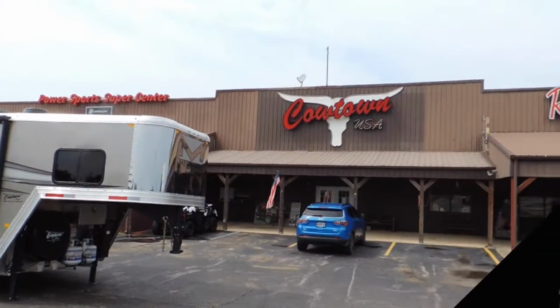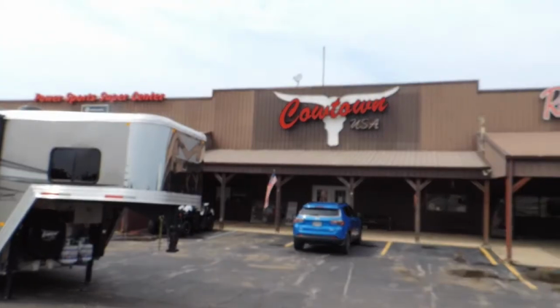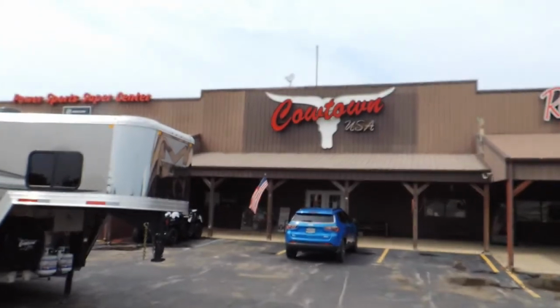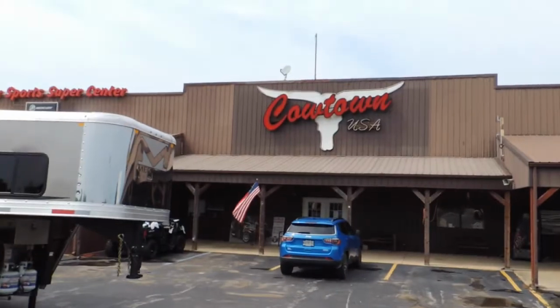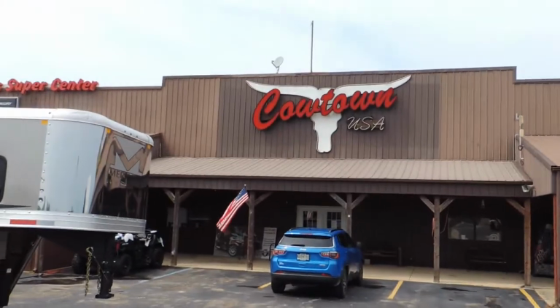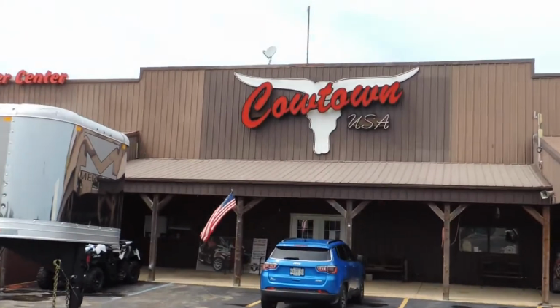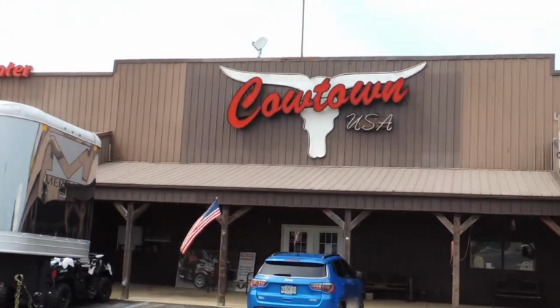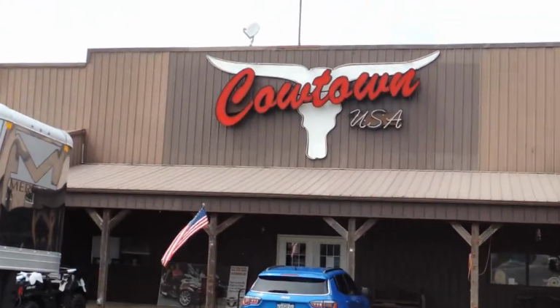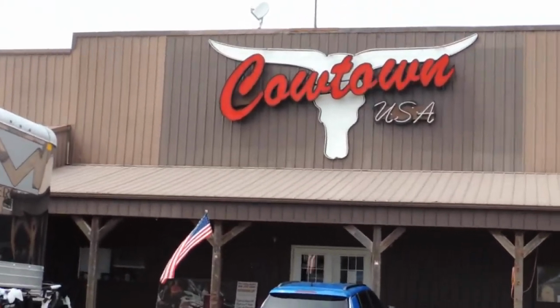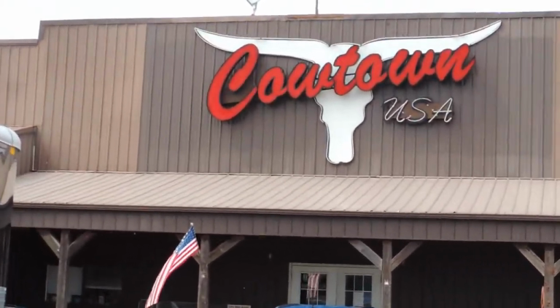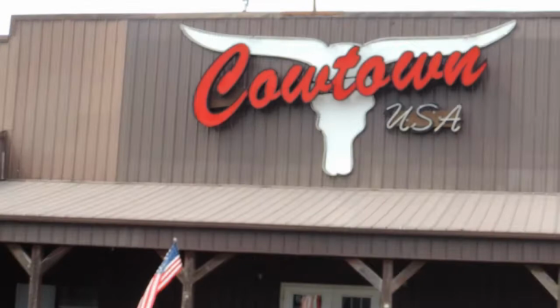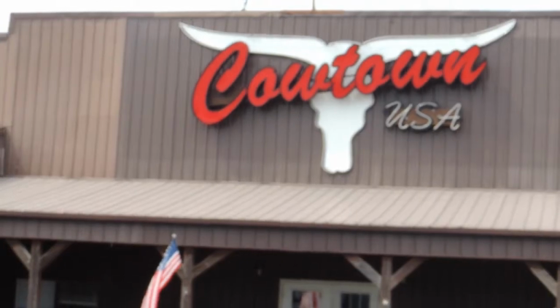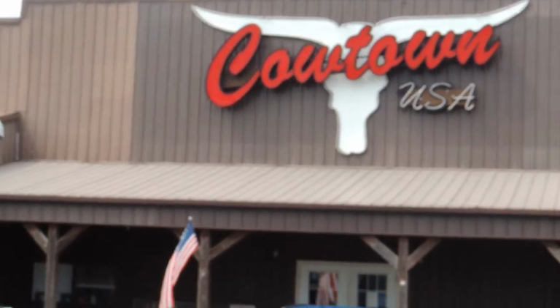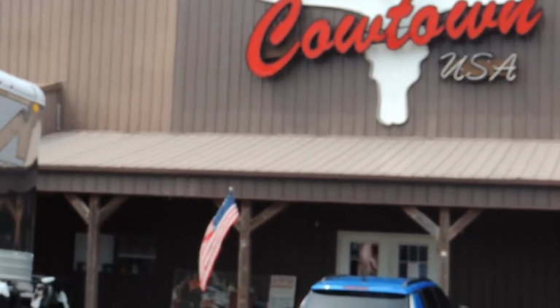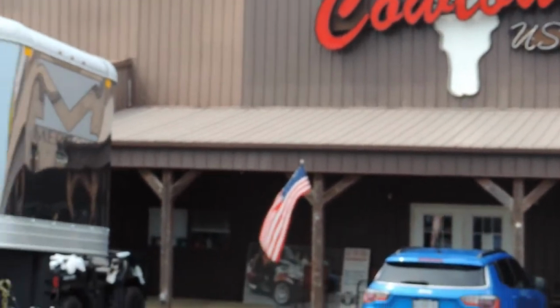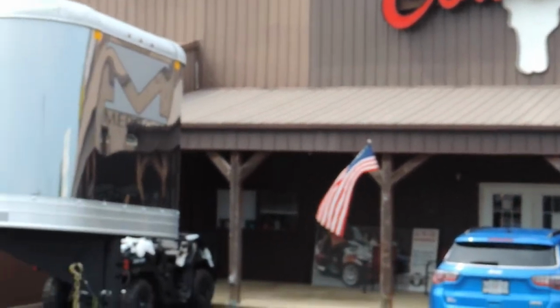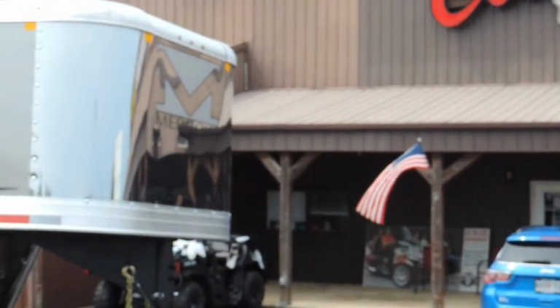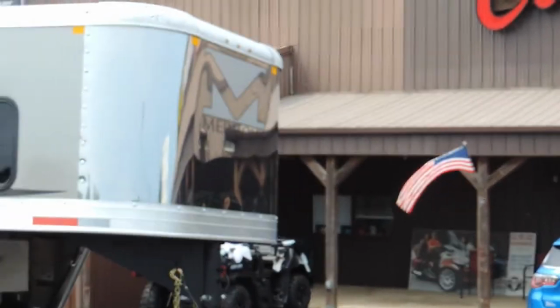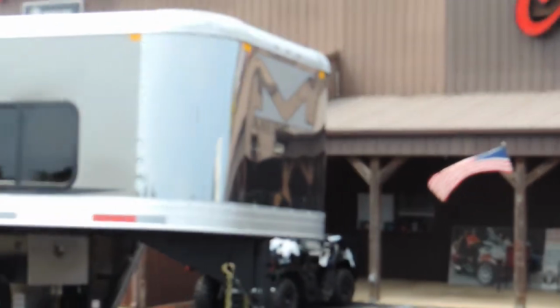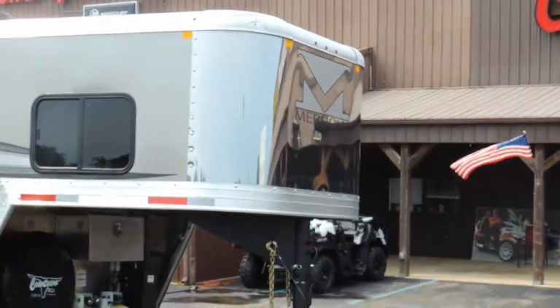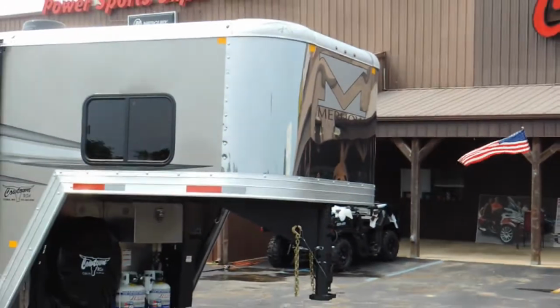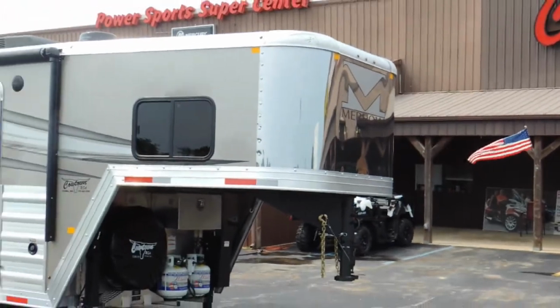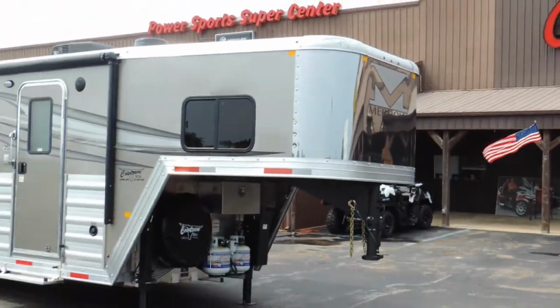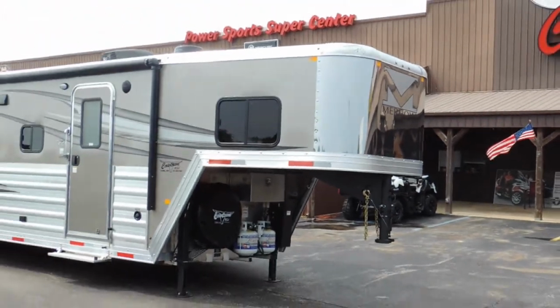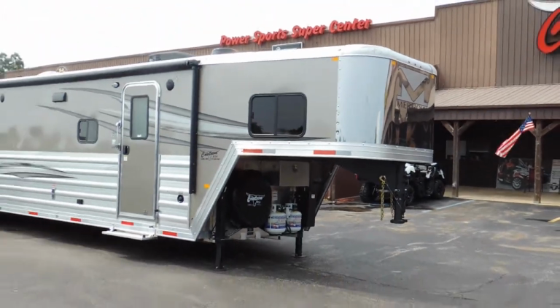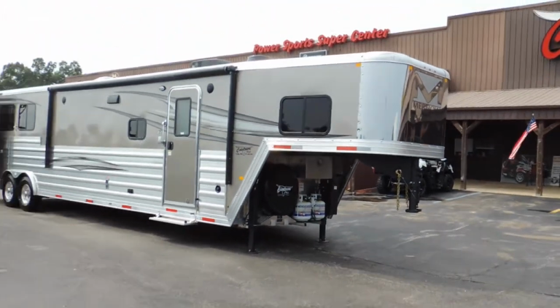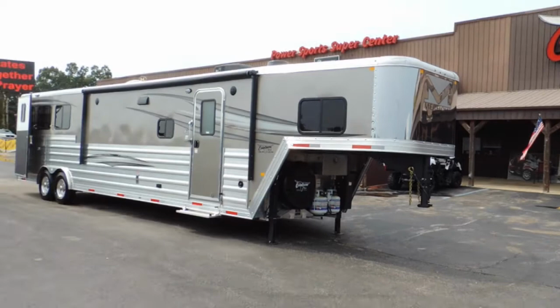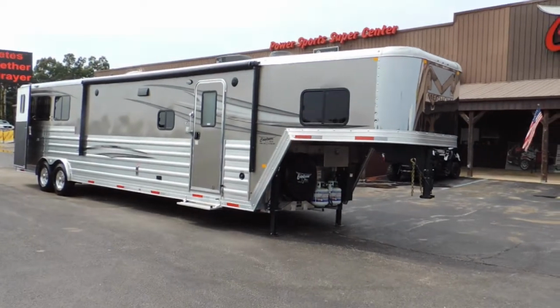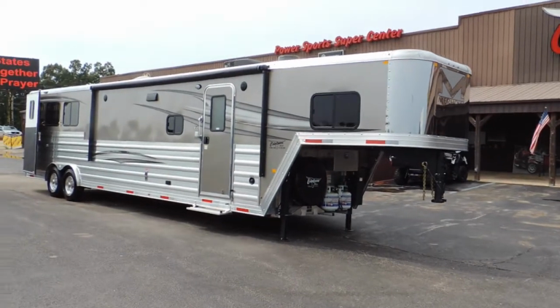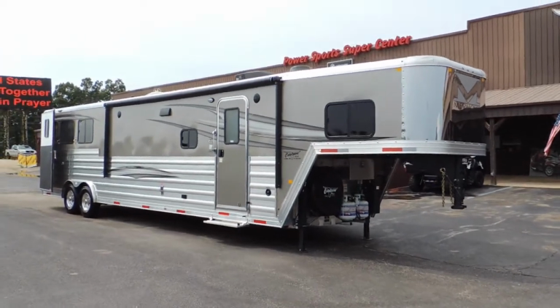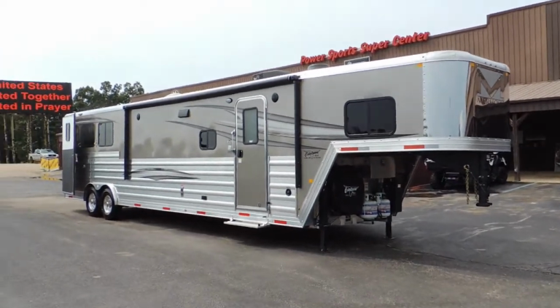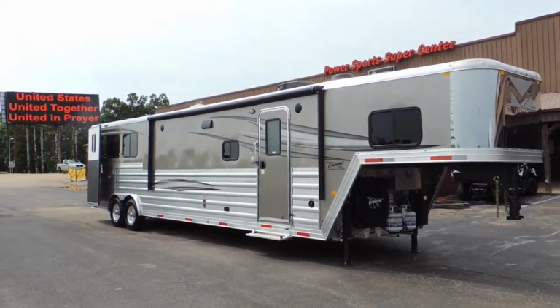Hi guys, Rick Day with Cowtown USA in Cuba, Missouri. Here with an all-aluminum Murhau 3-horse trailer, 8 wide.